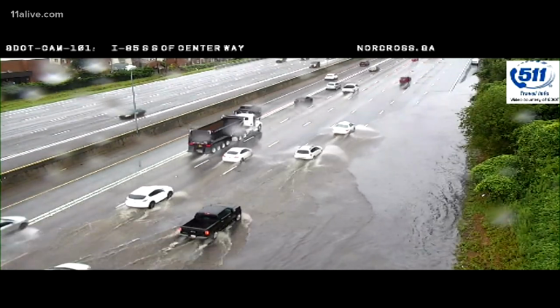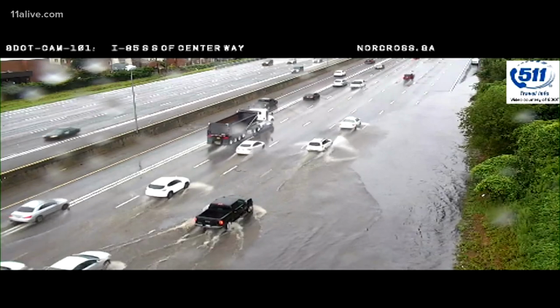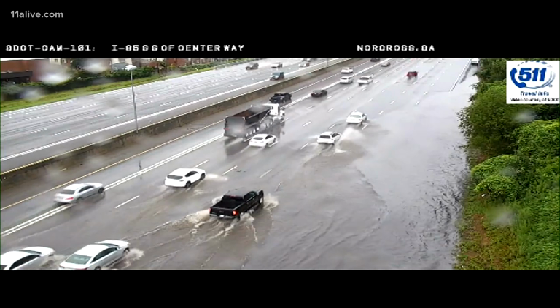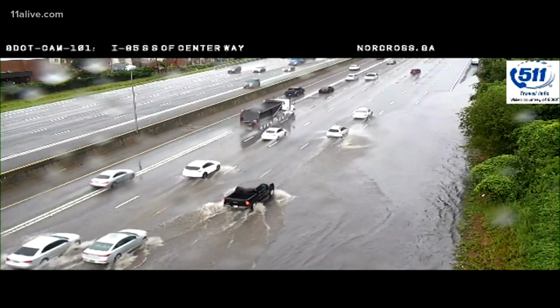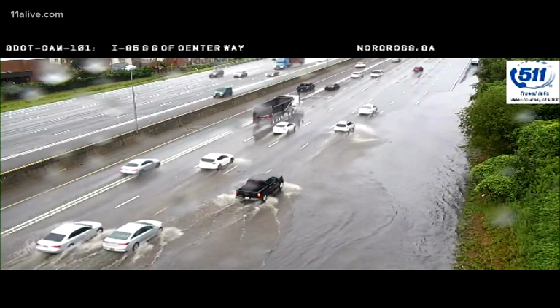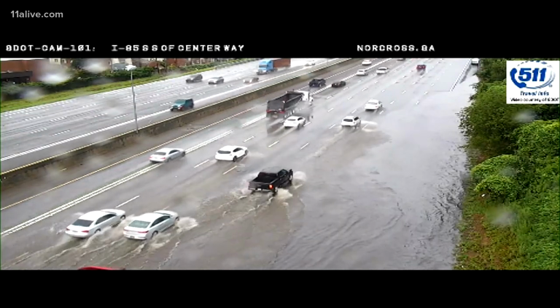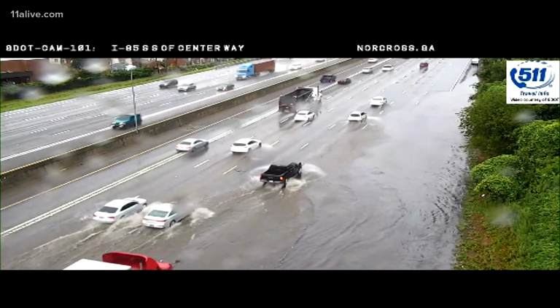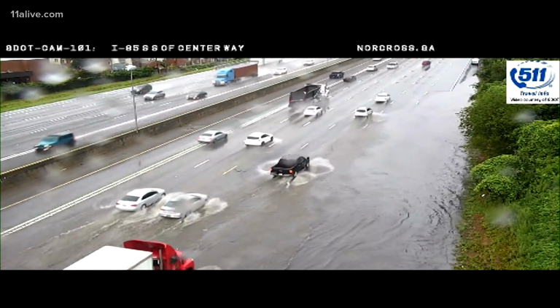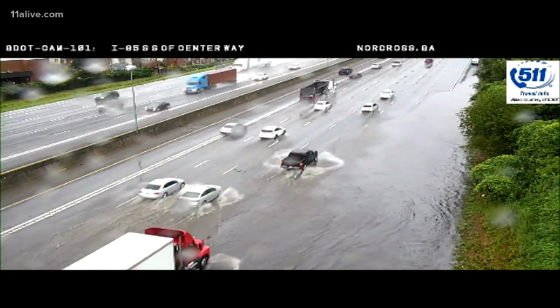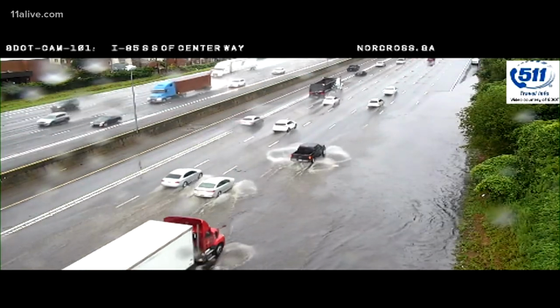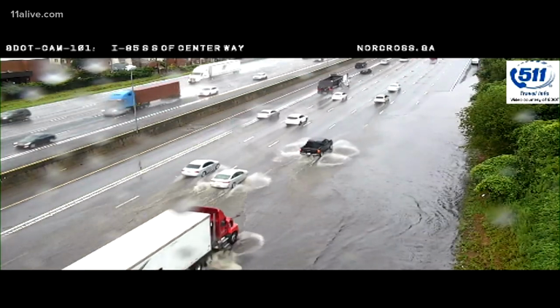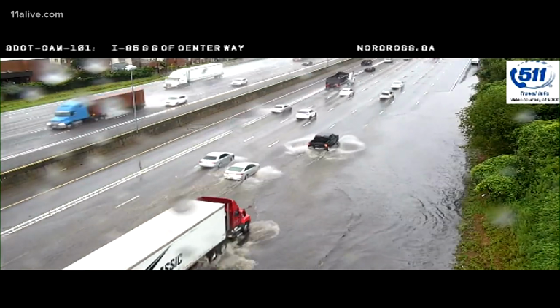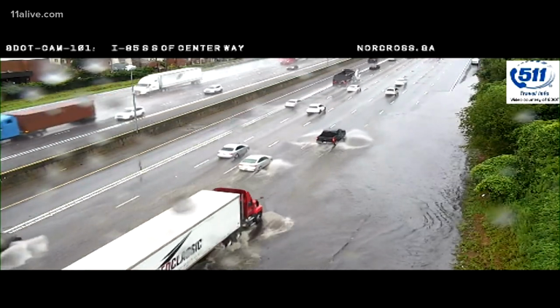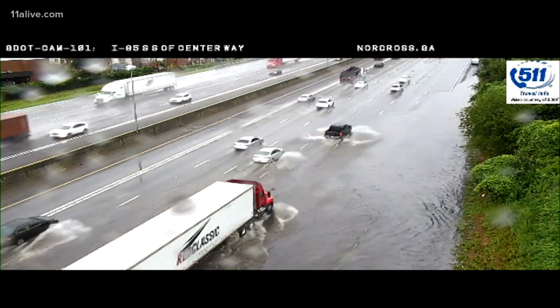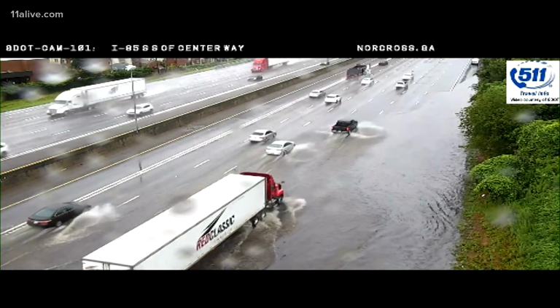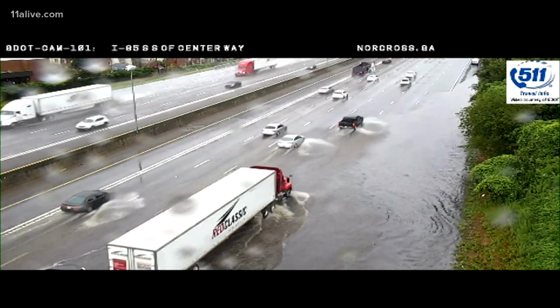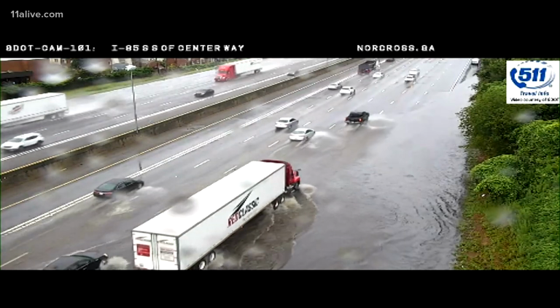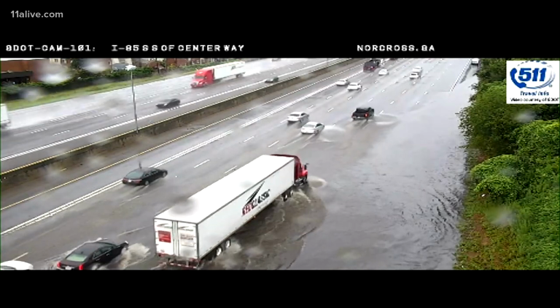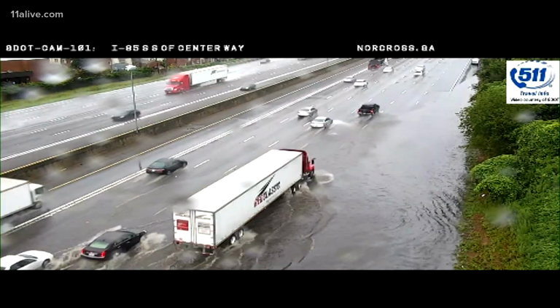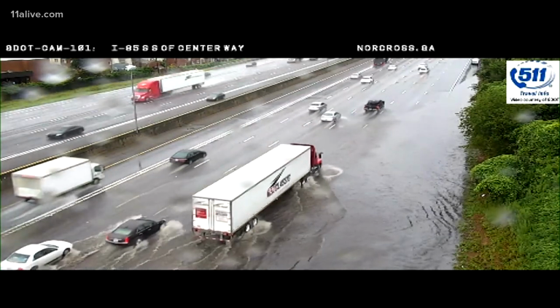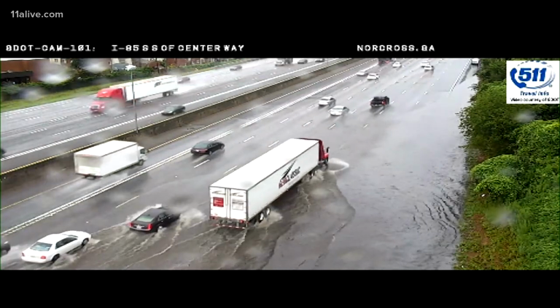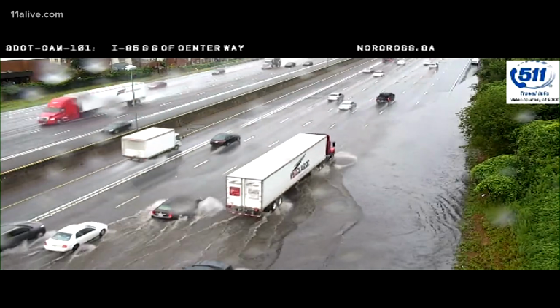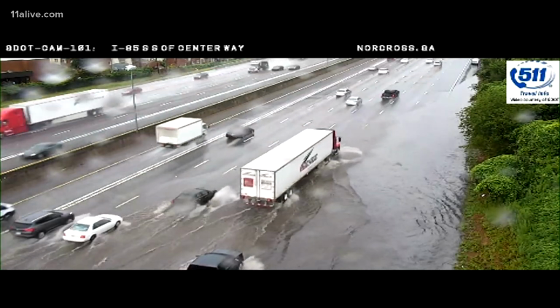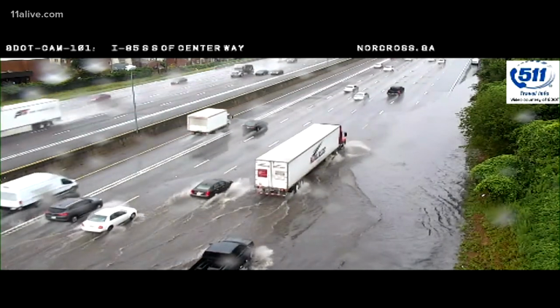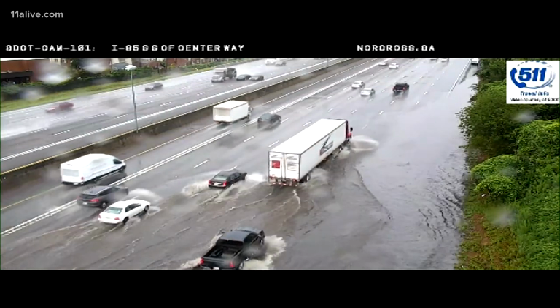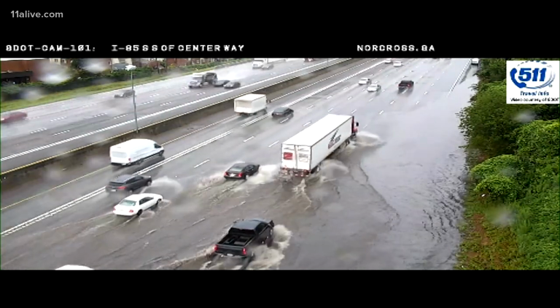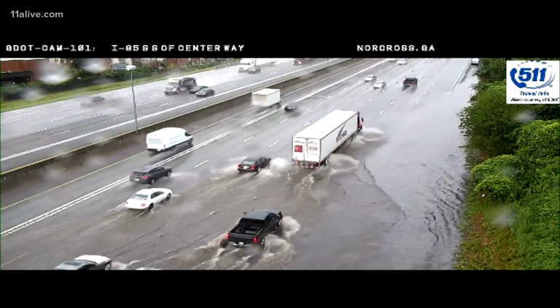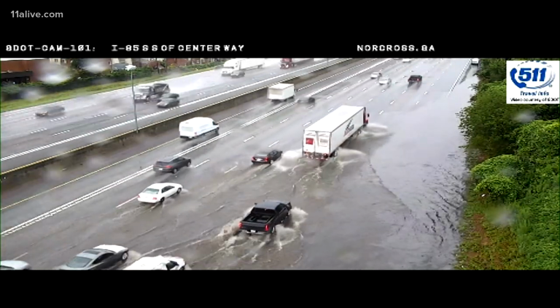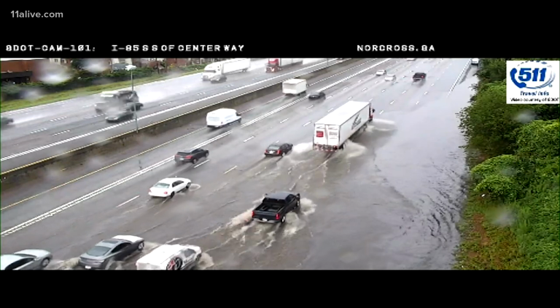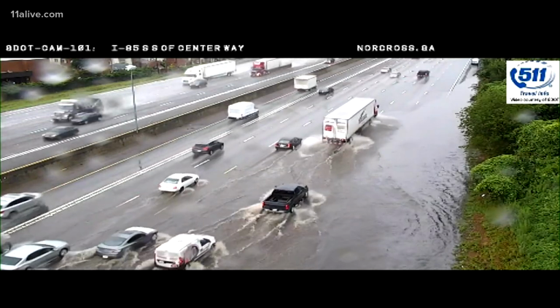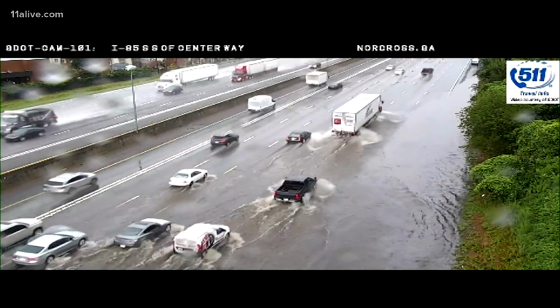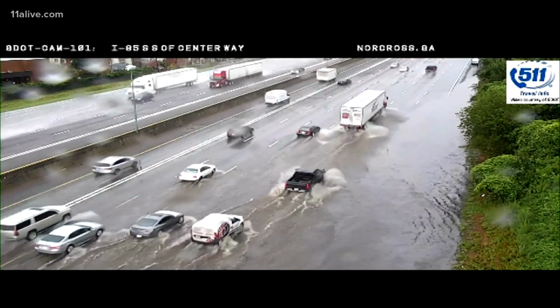GDOT cleared the drains and now all lanes on I-85 southbound are back open. And as we mentioned, 285 eastbound, the ramp to Buford Highway was closed with what we were calling Lake Norcross. It was that much water.